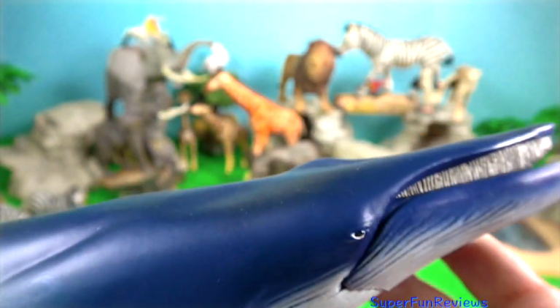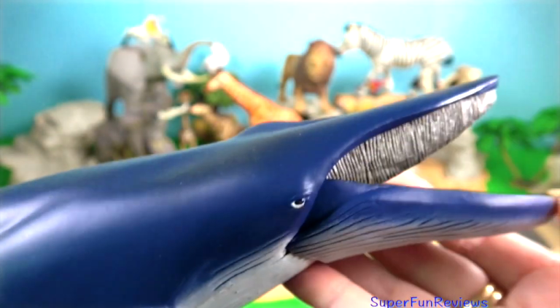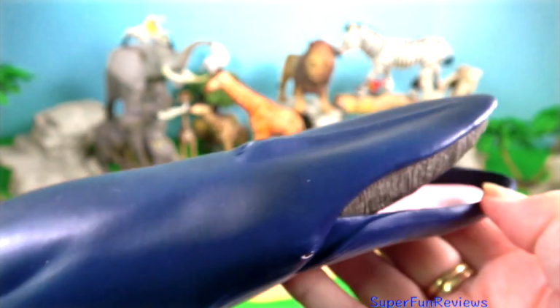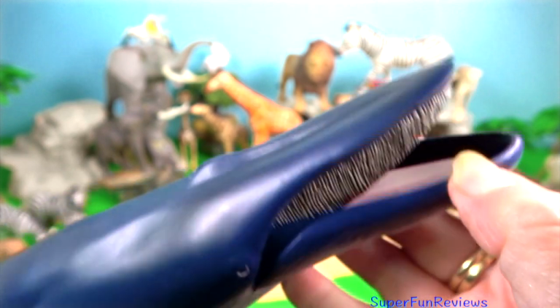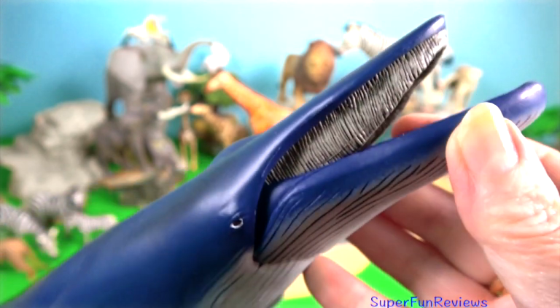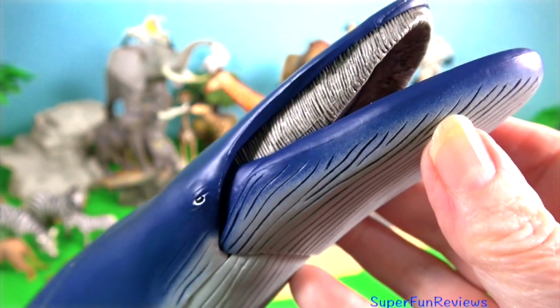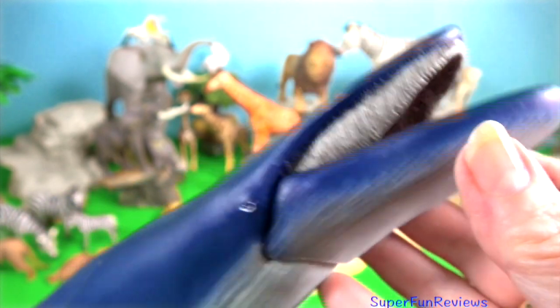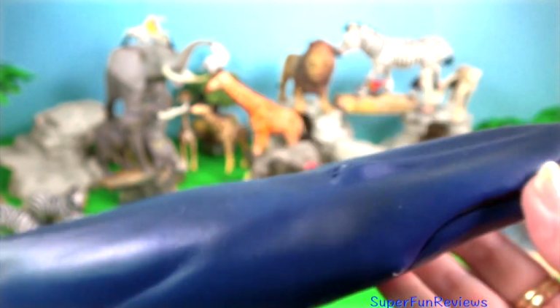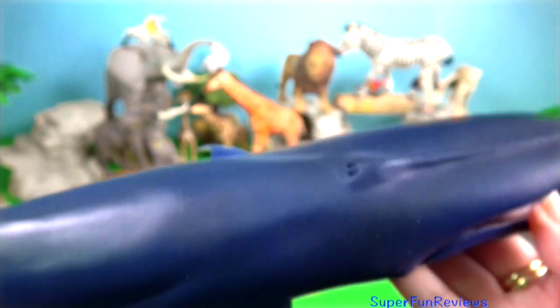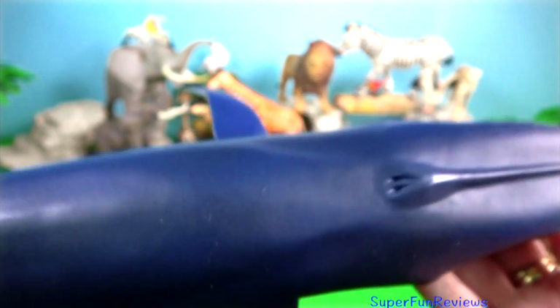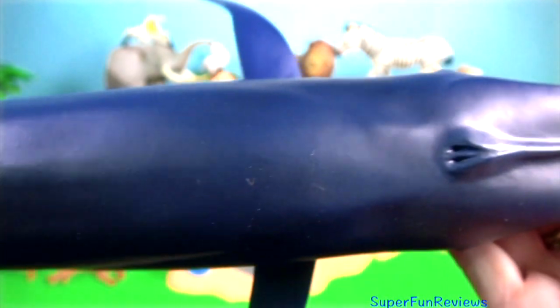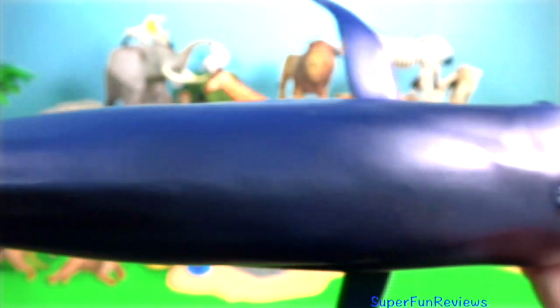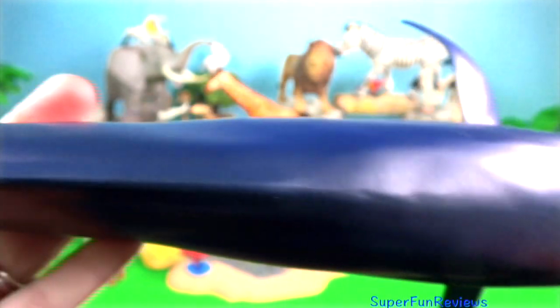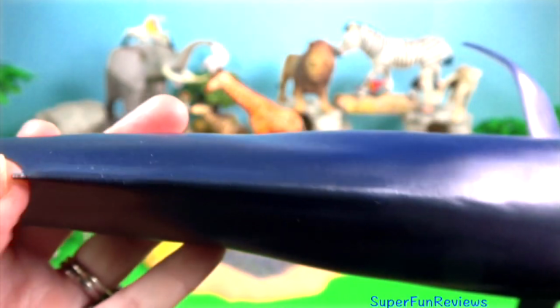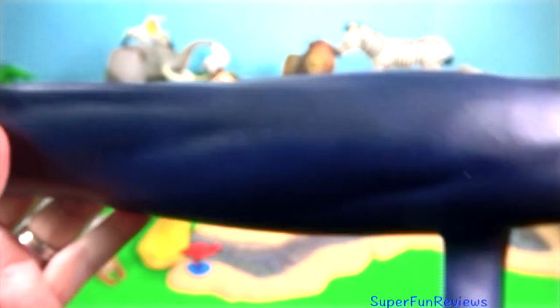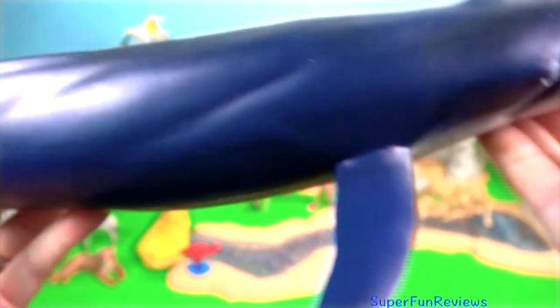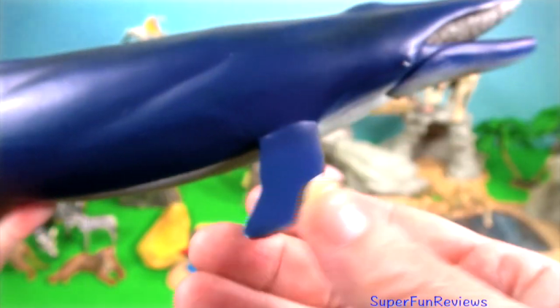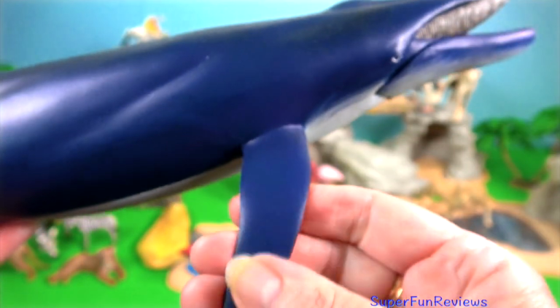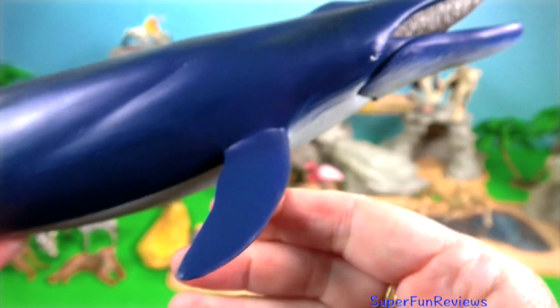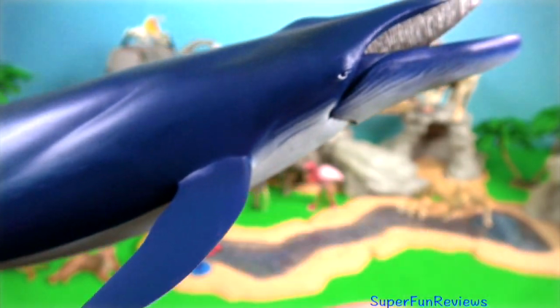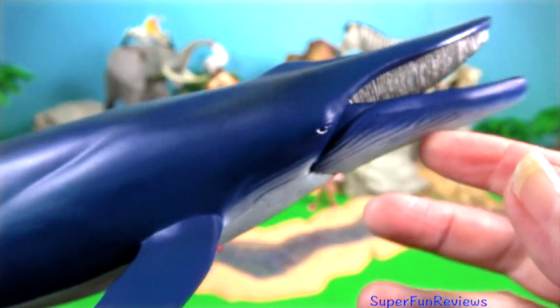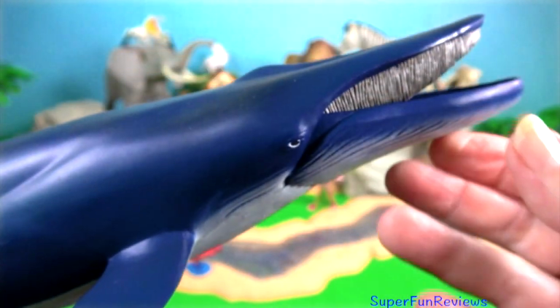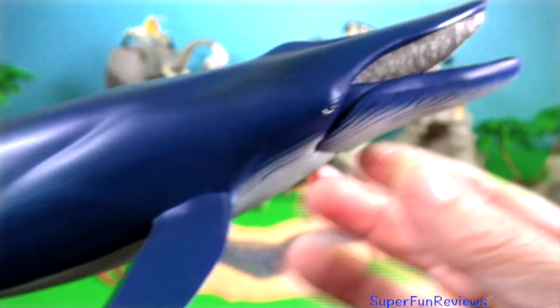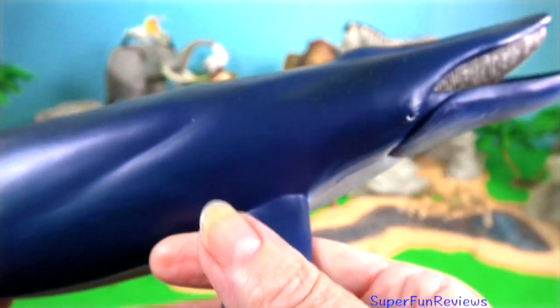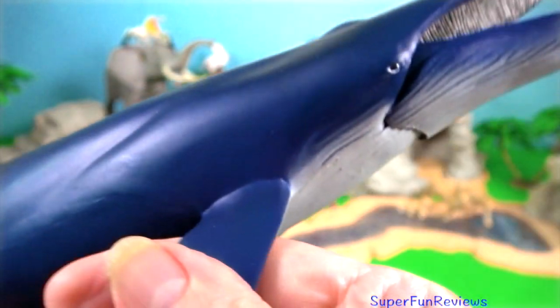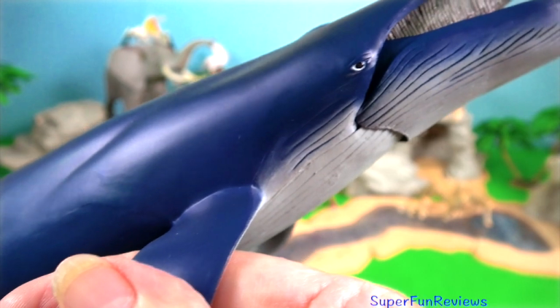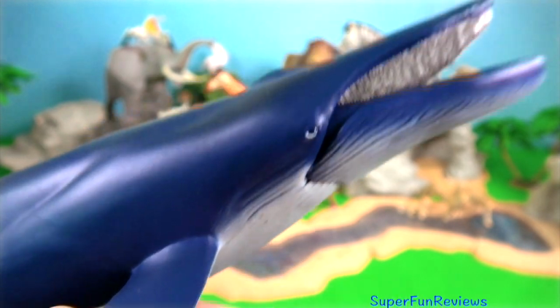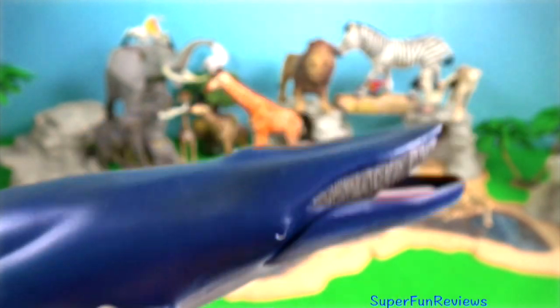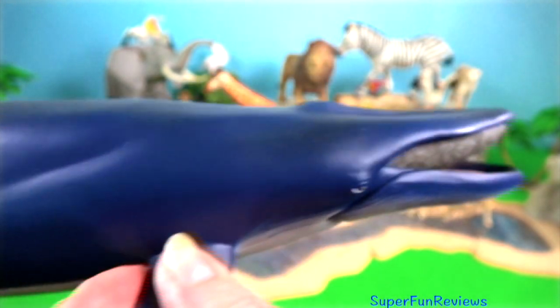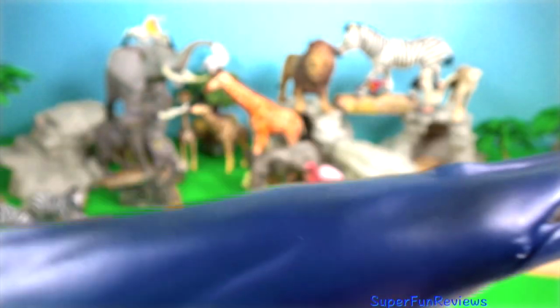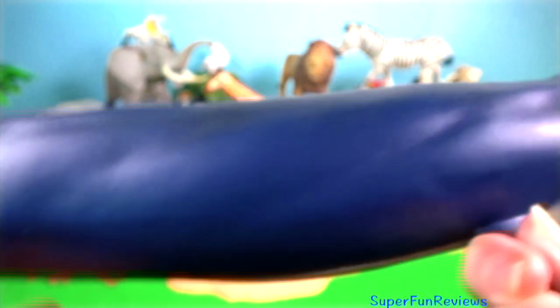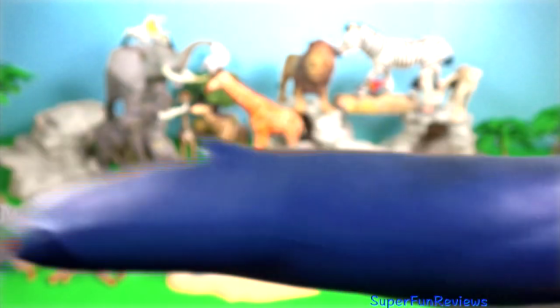Blue whales are critically endangered. Blue whales are the largest animals that have ever lived on our planet and they are found around the globe in all the oceans.